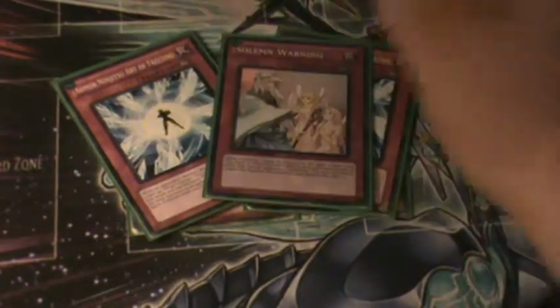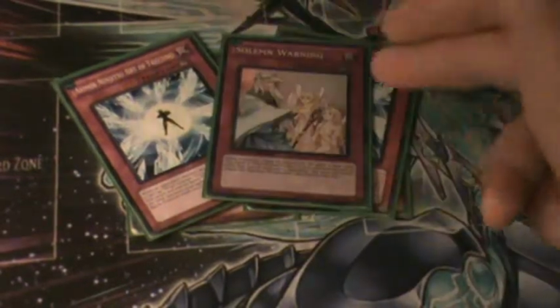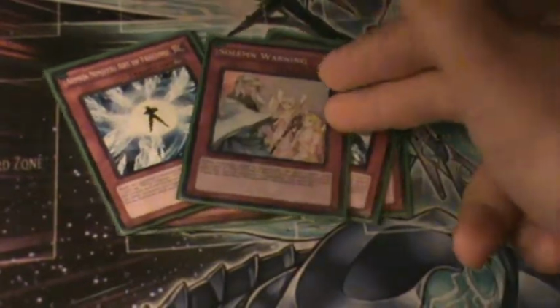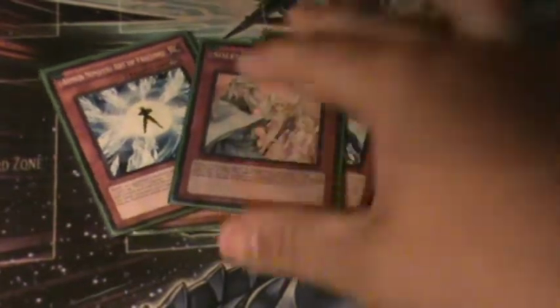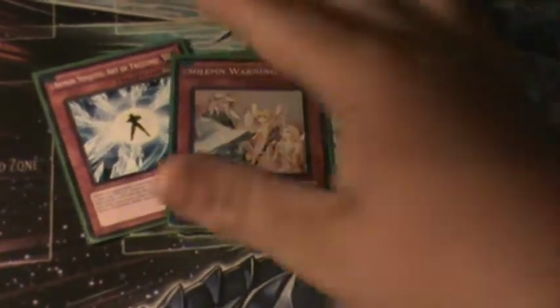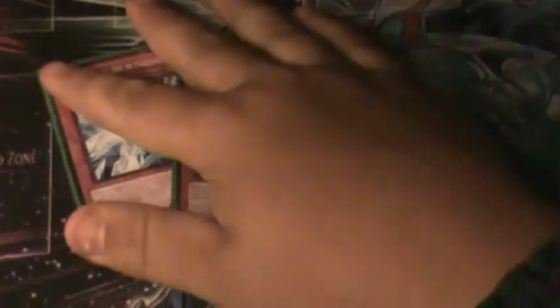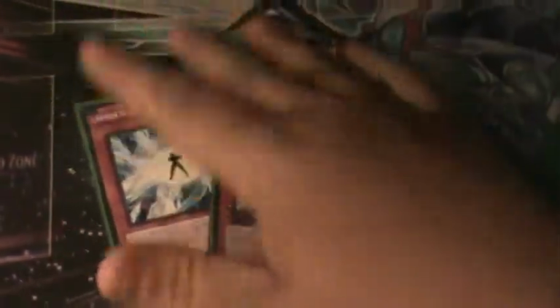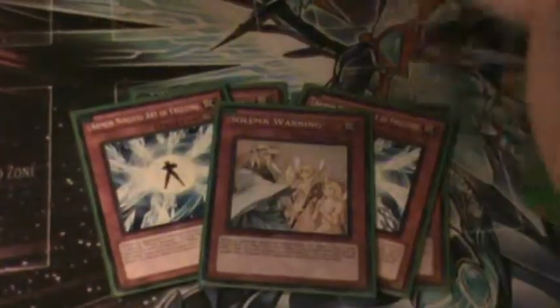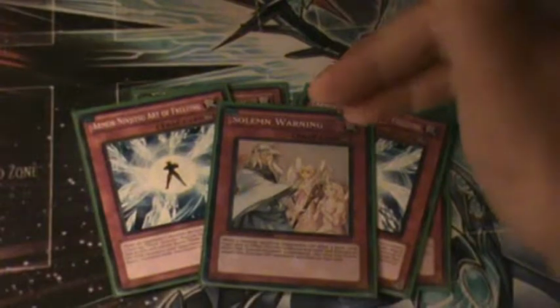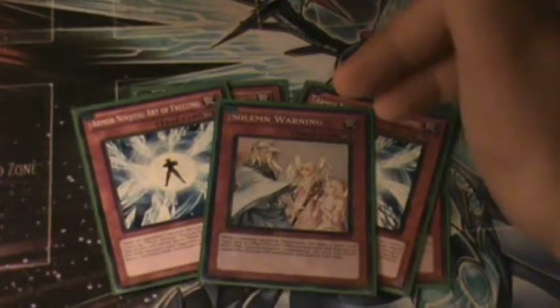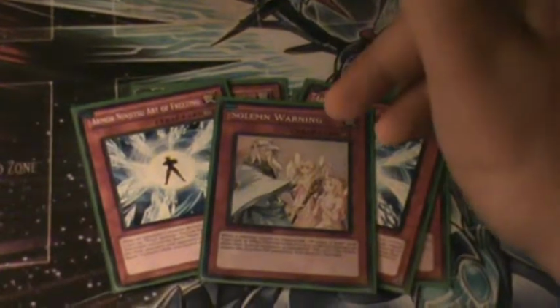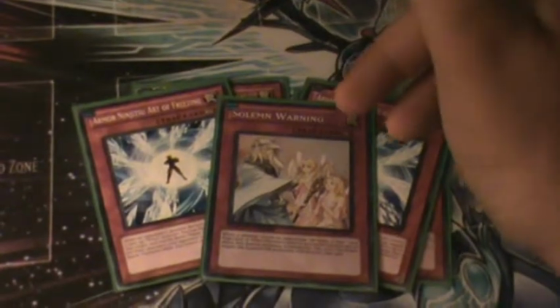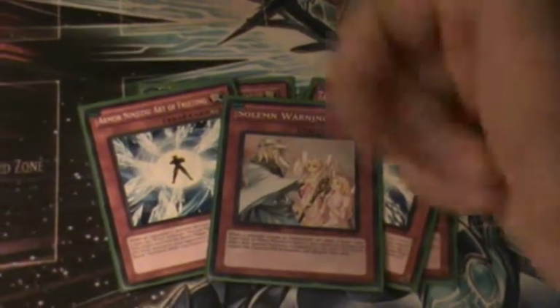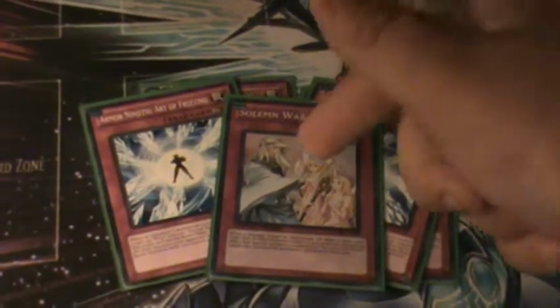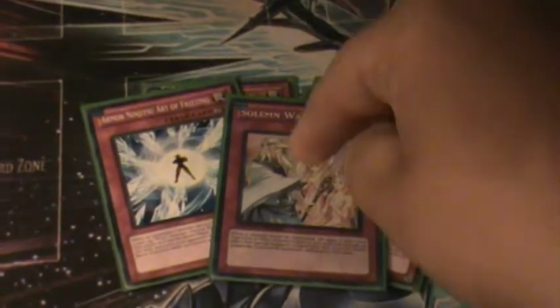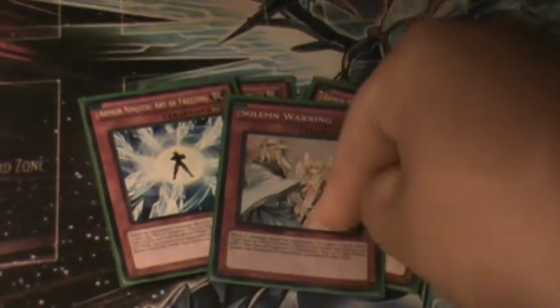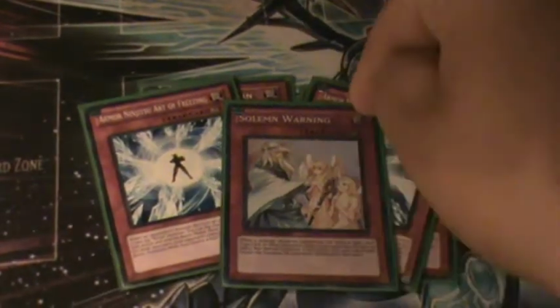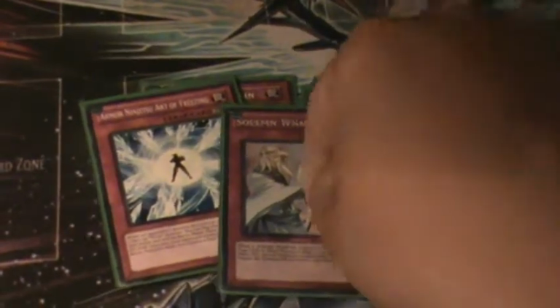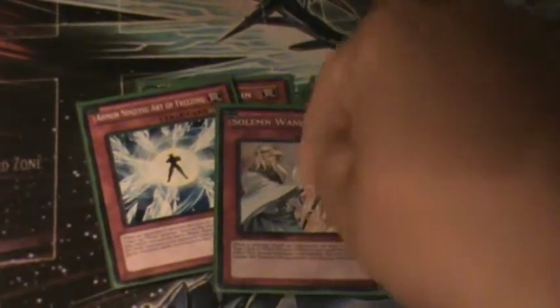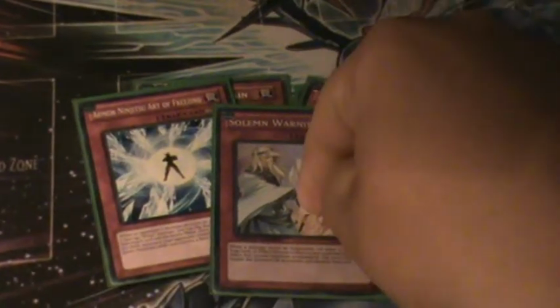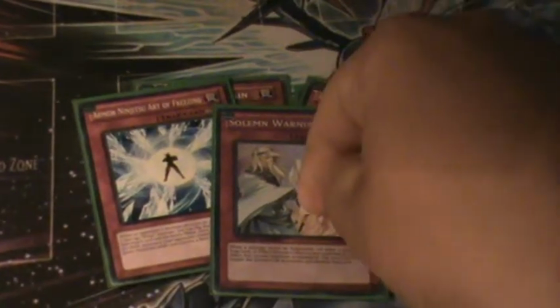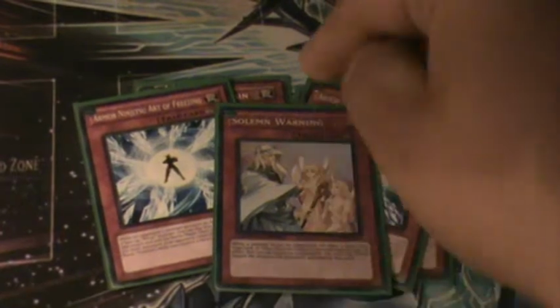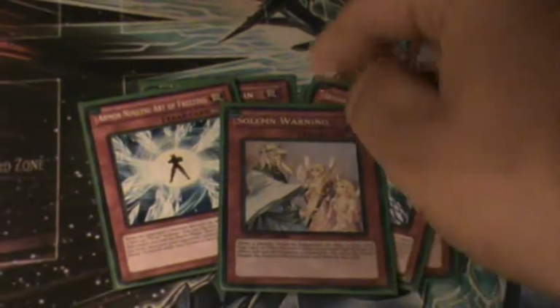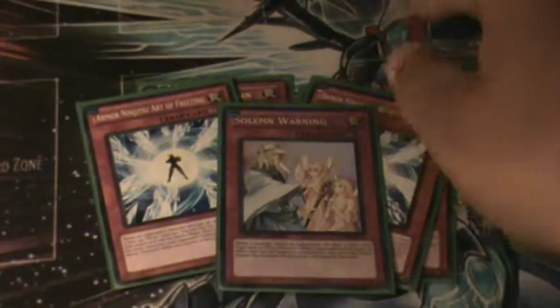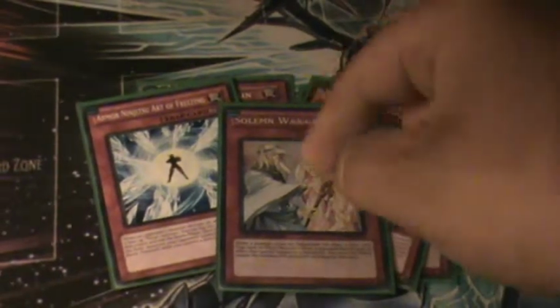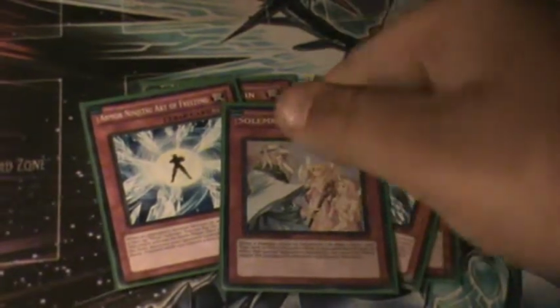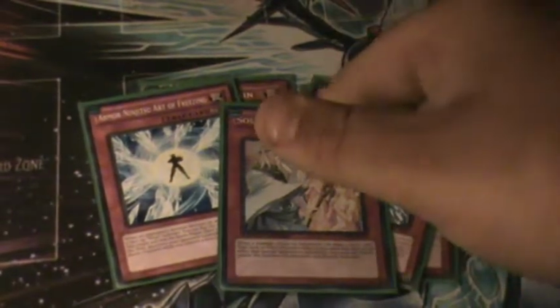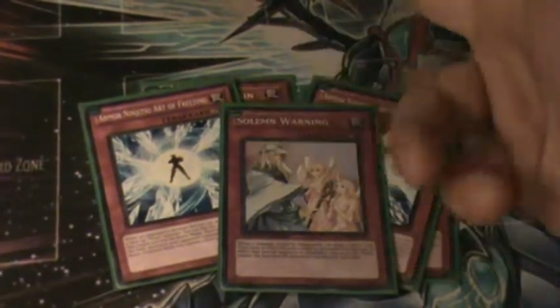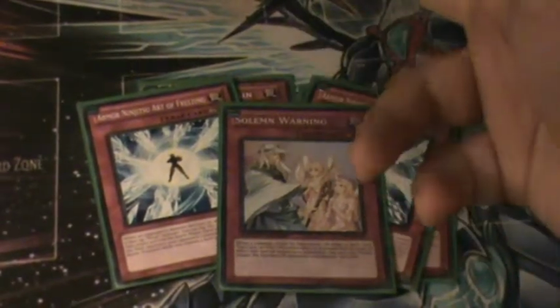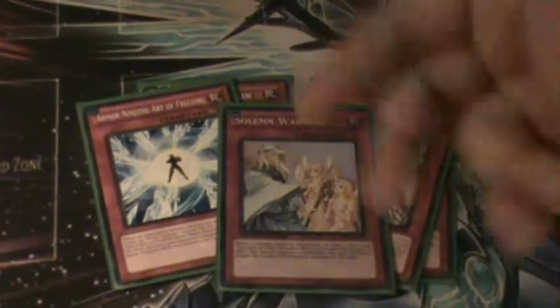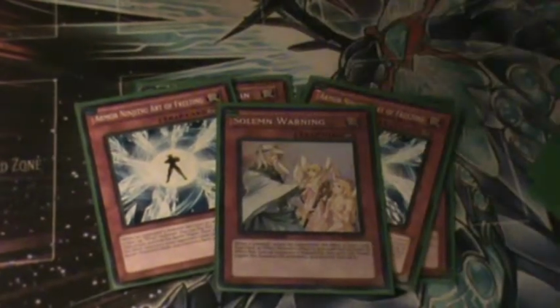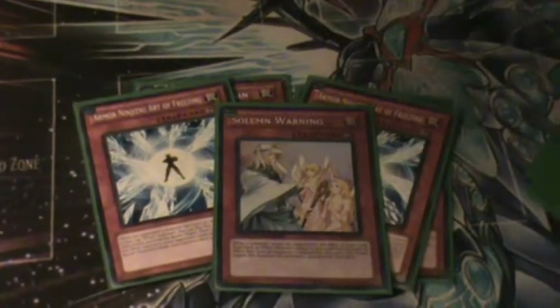One Solemn Warning — I want another one. This card helped me against a monster. There were Windup and Inzektor combos — if they Wind-Up Rabbit and he gets removed from play and comes back, boom — Solemn Warning.